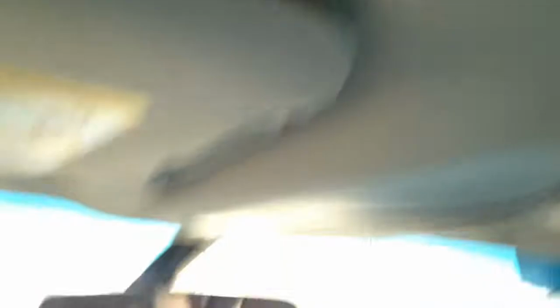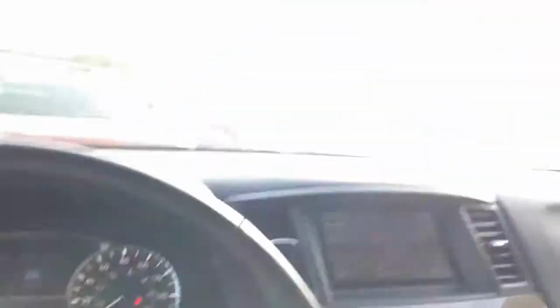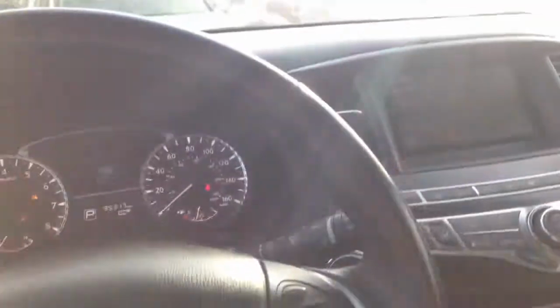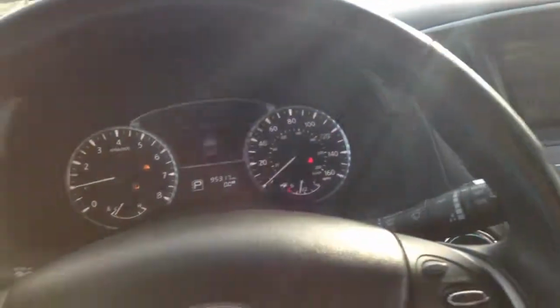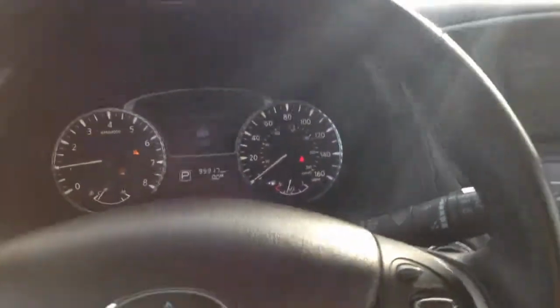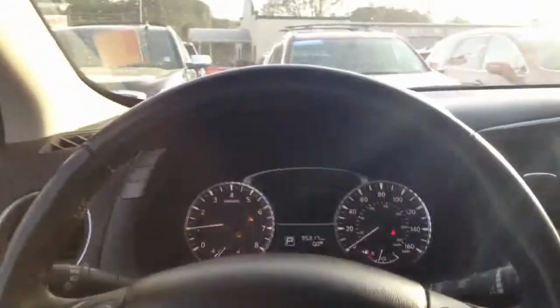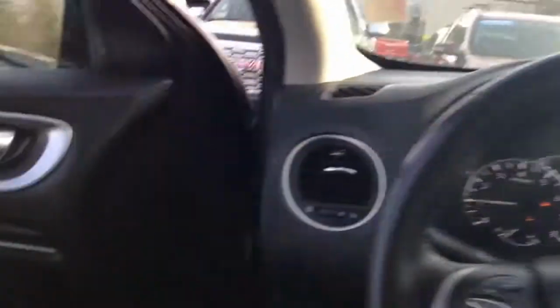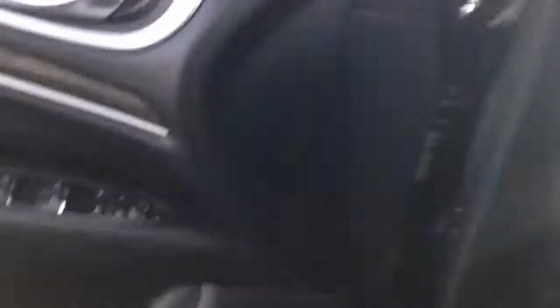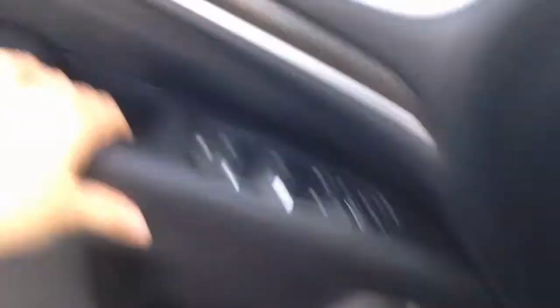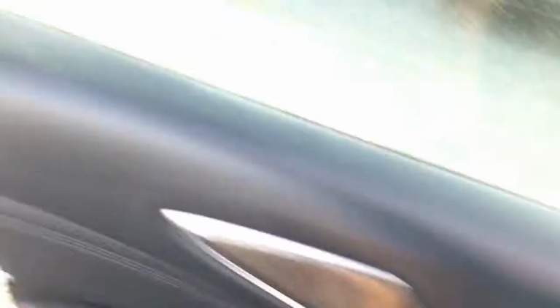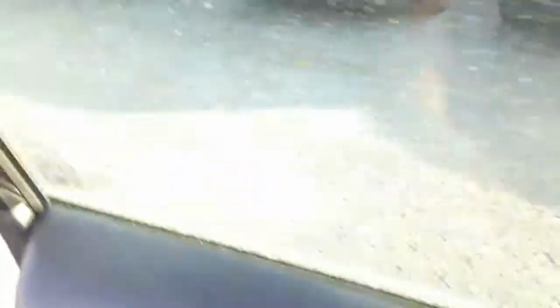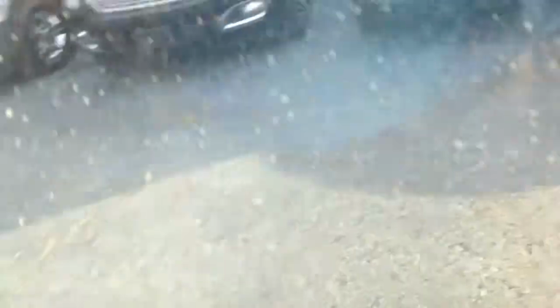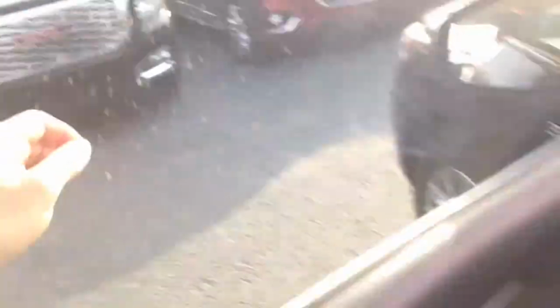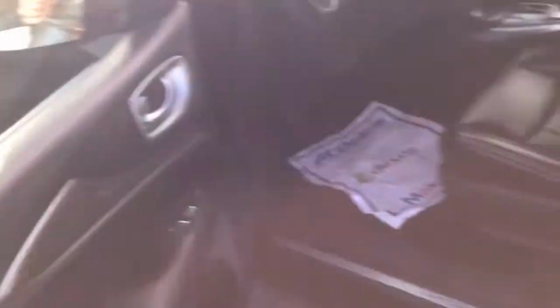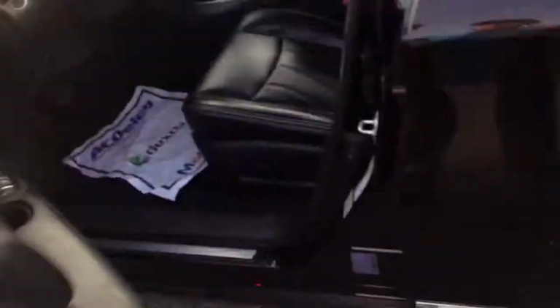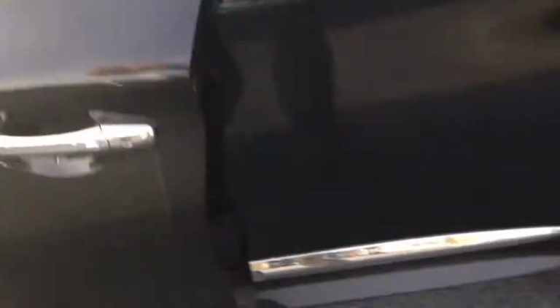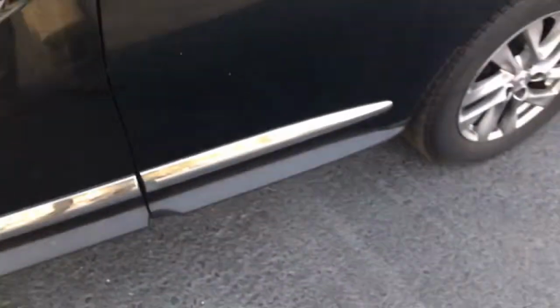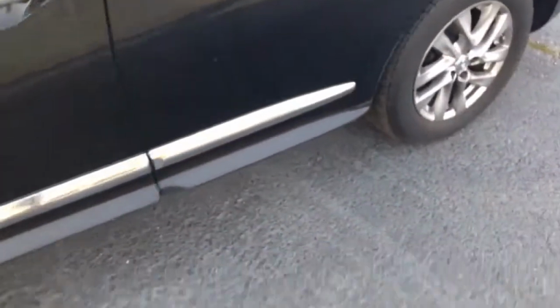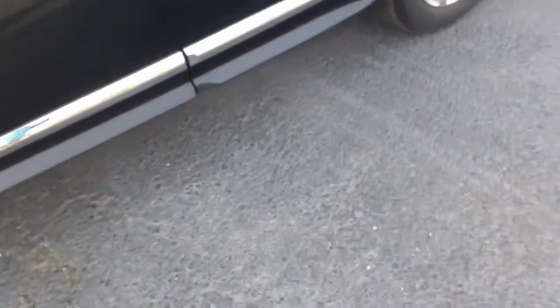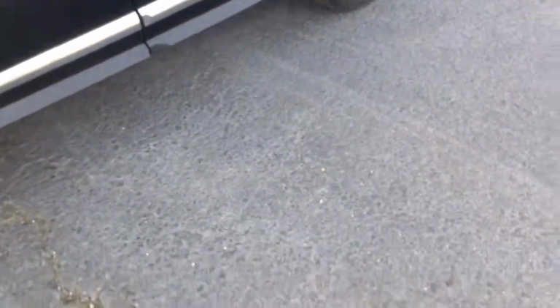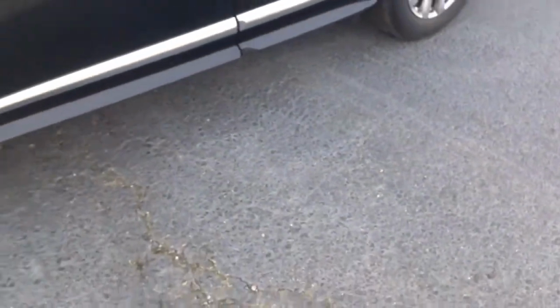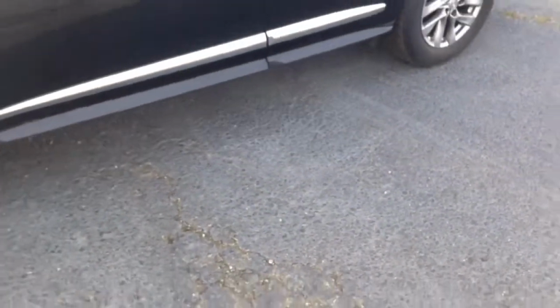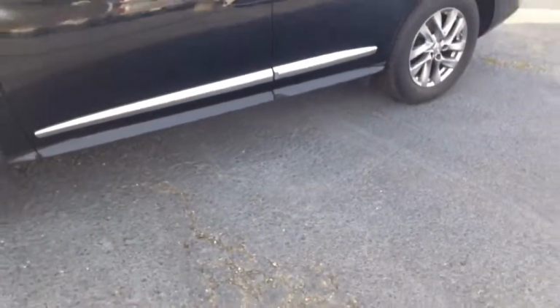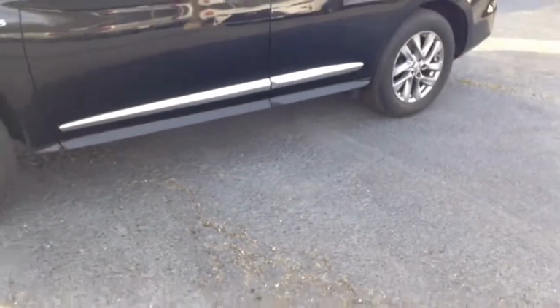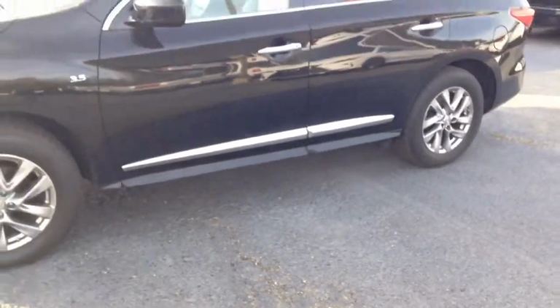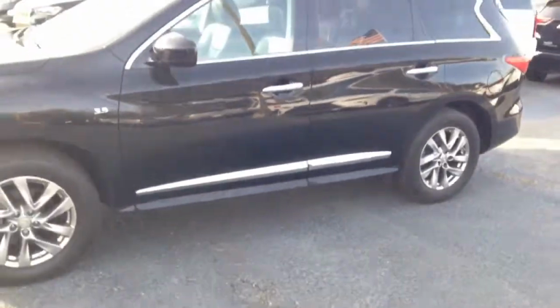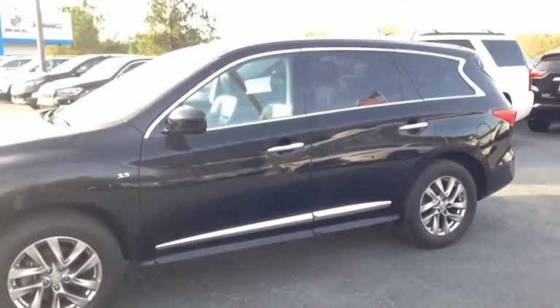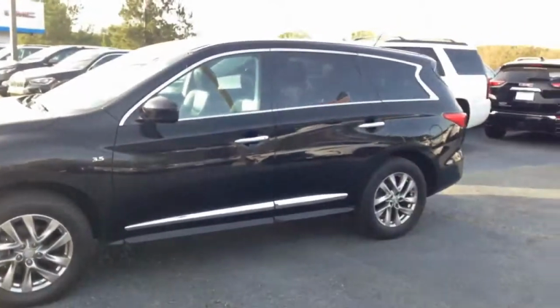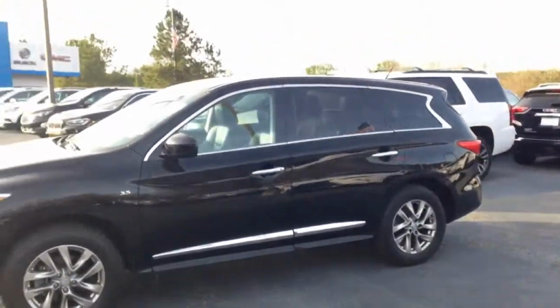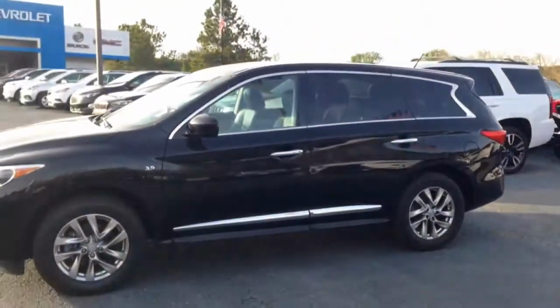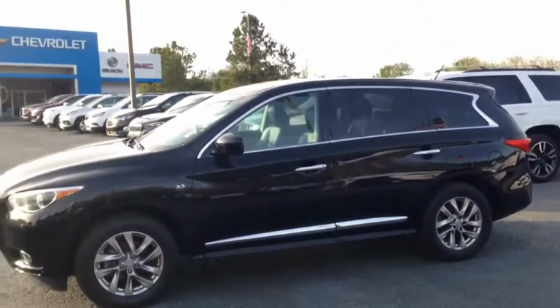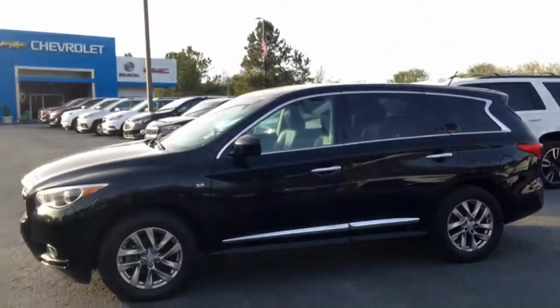Alright Tony and Michelle, let me know what you guys think of this. Give me a call at 706-453-2500. Once again this is Brandon Welch down here at Jimmy Britt Chevrolet.